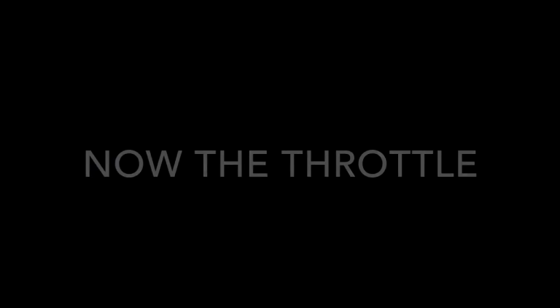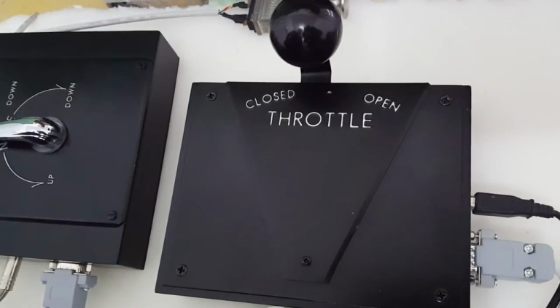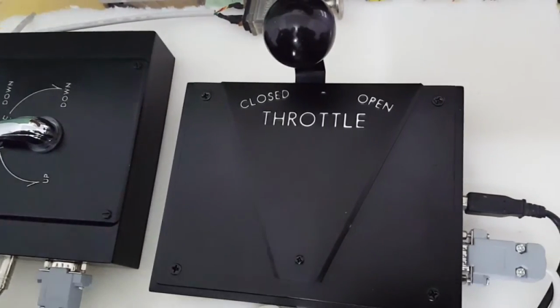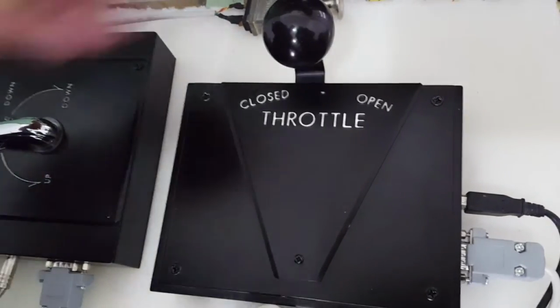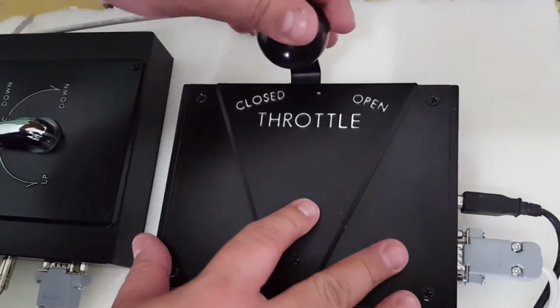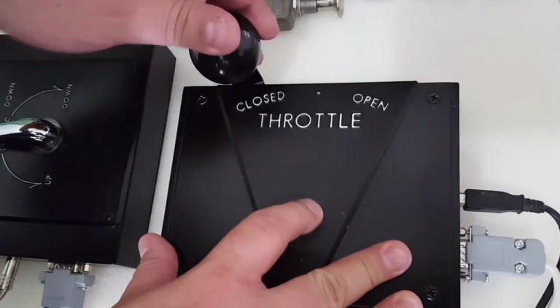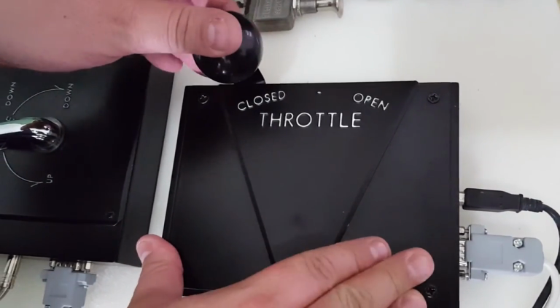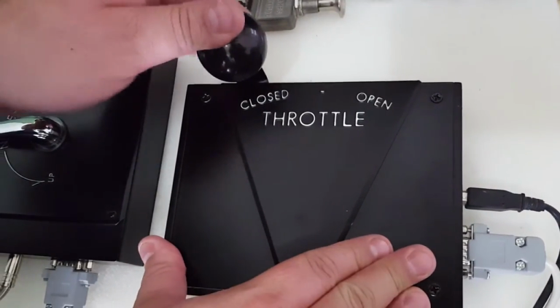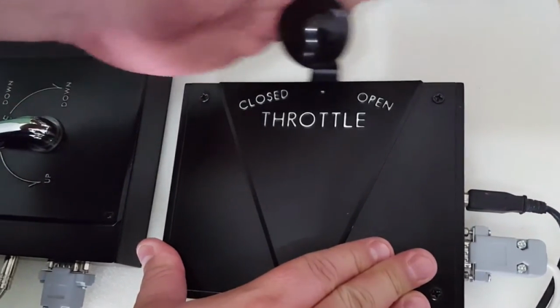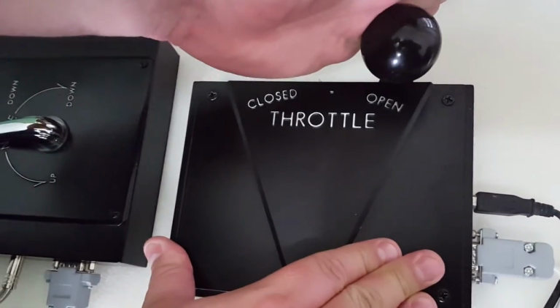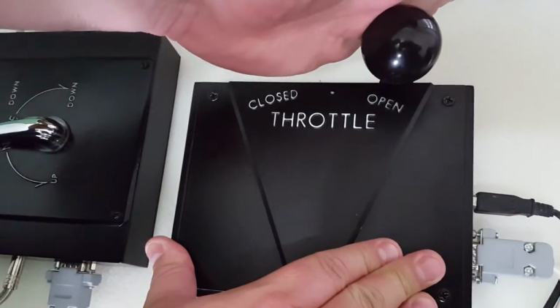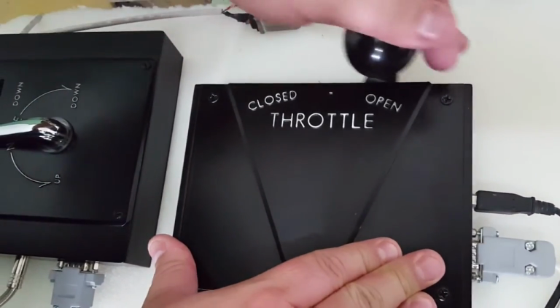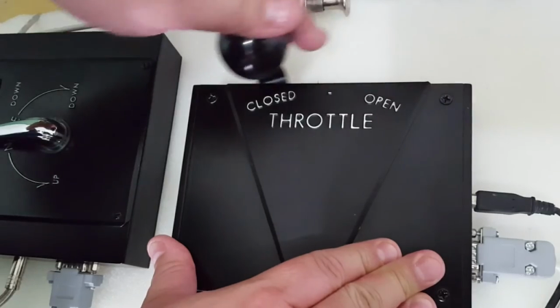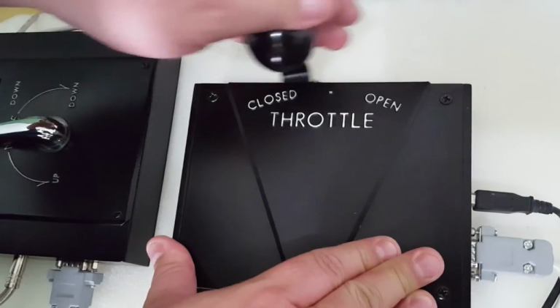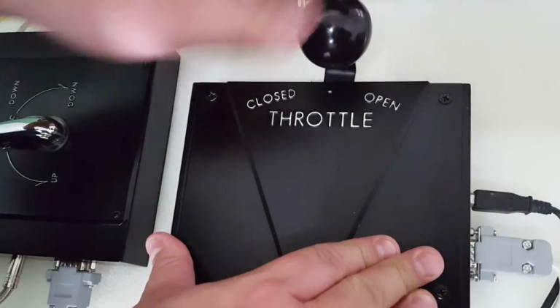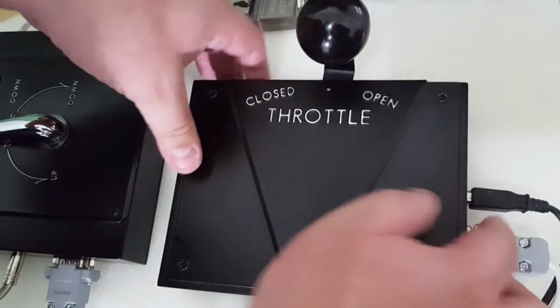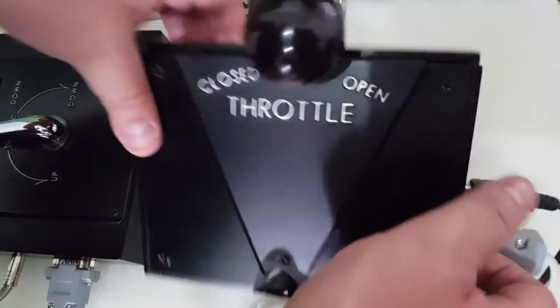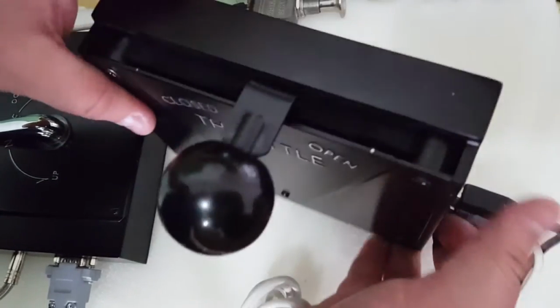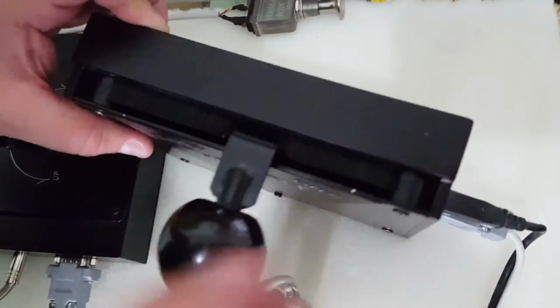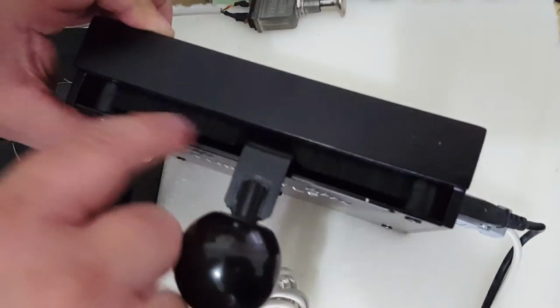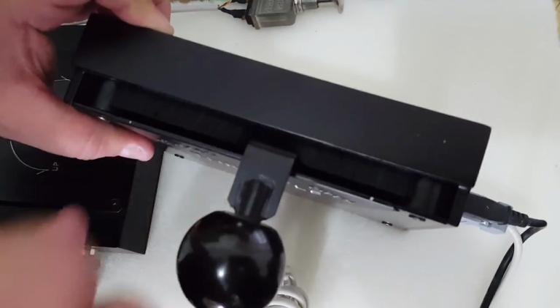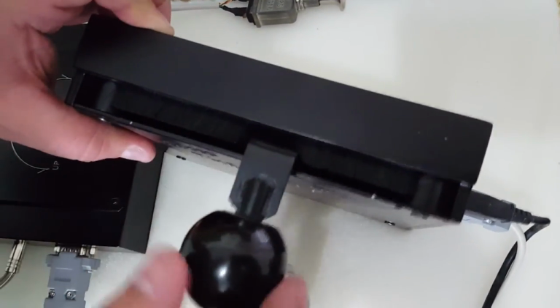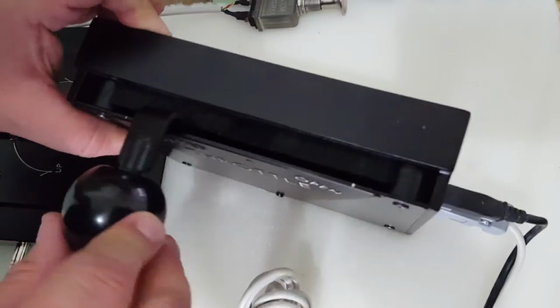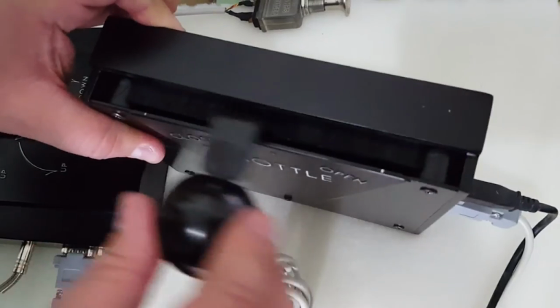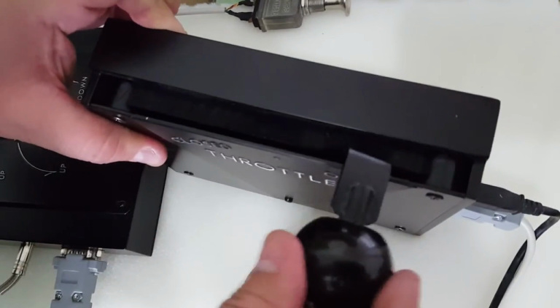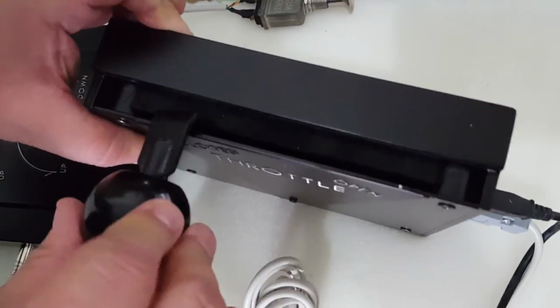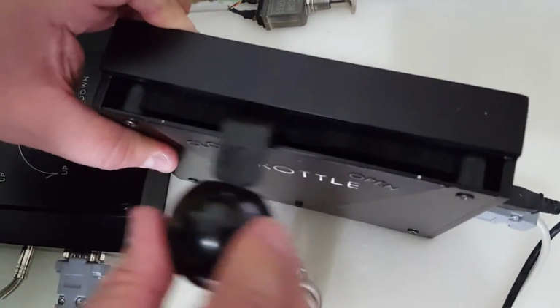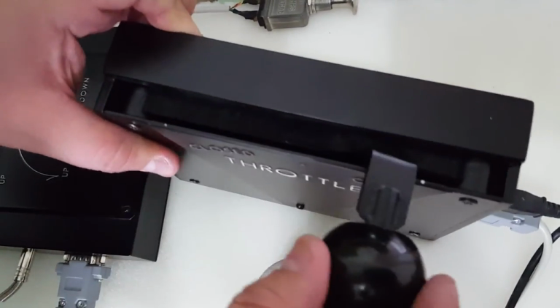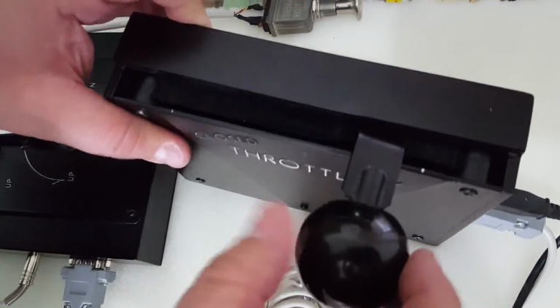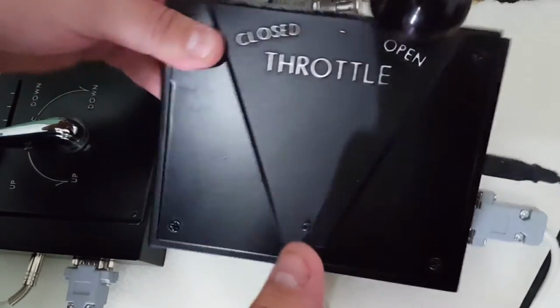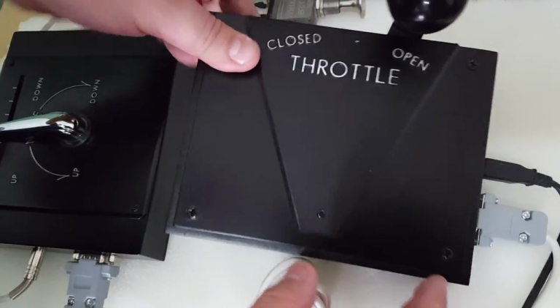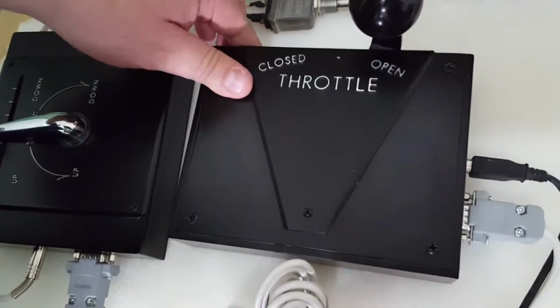Here's the throttle quadrant — closed and open, just like the real thing. We managed to make a little detail here to cover the inside mechanics. Hope you like it.